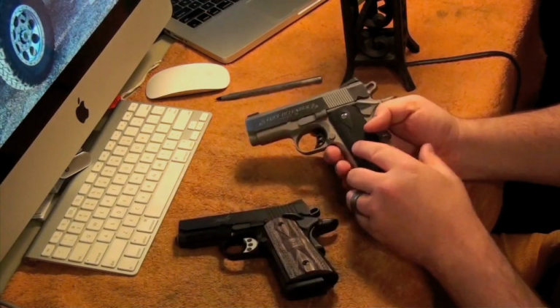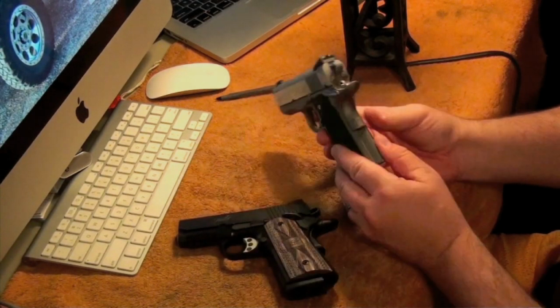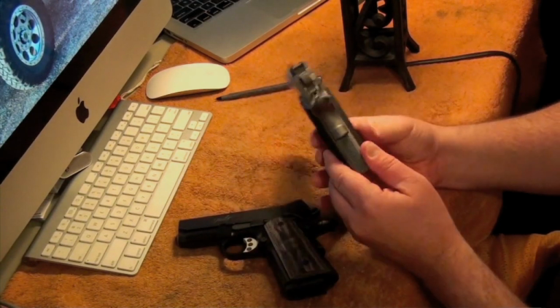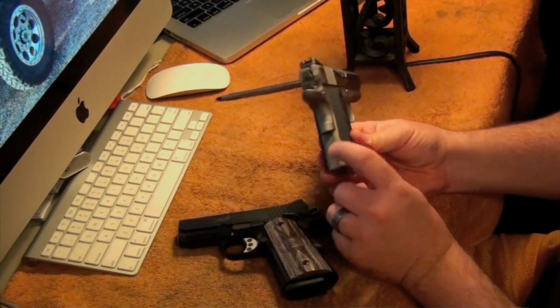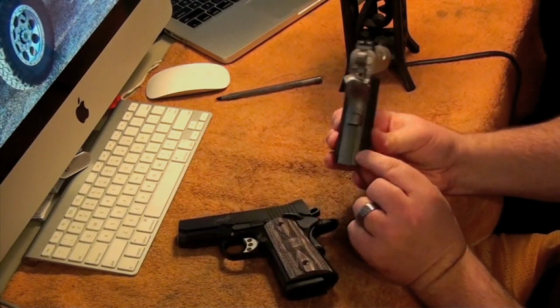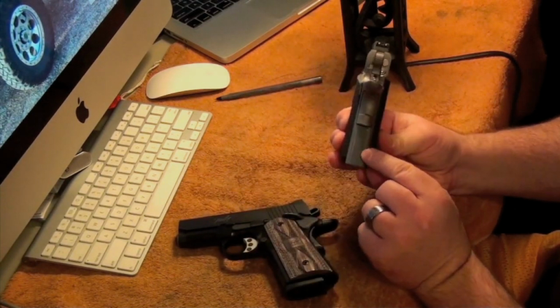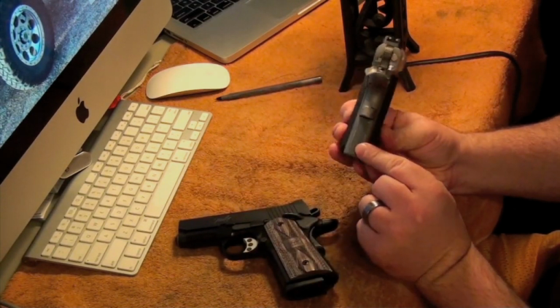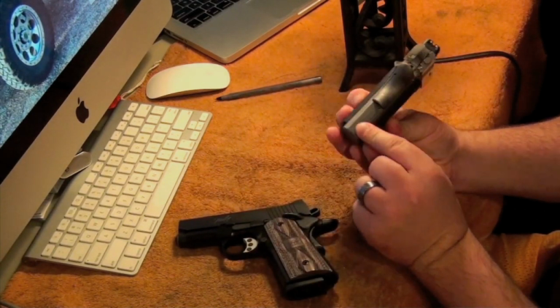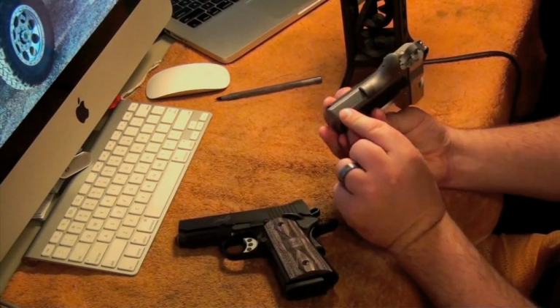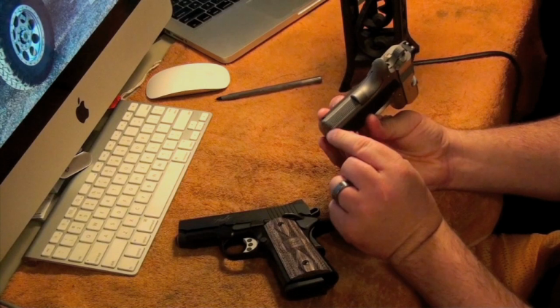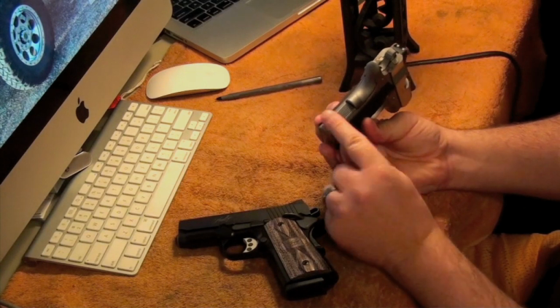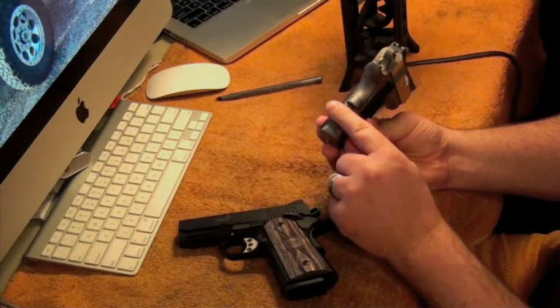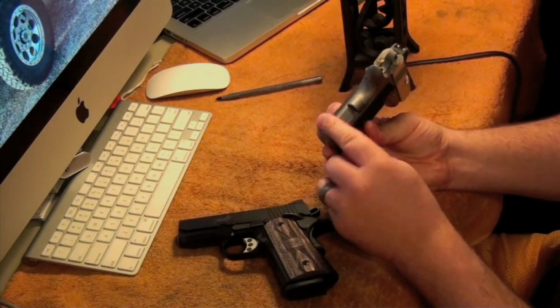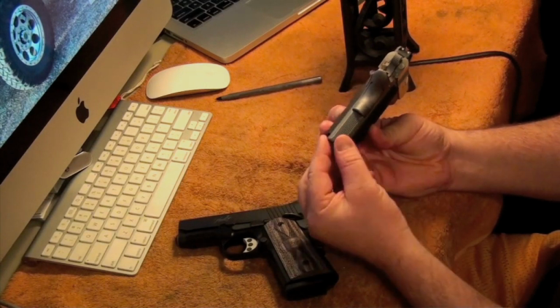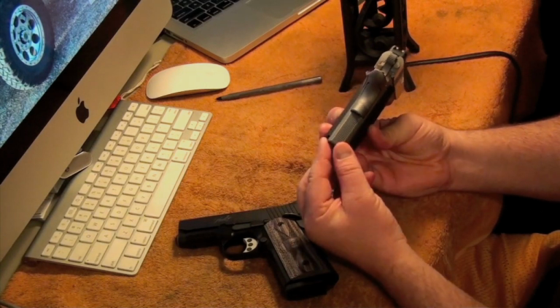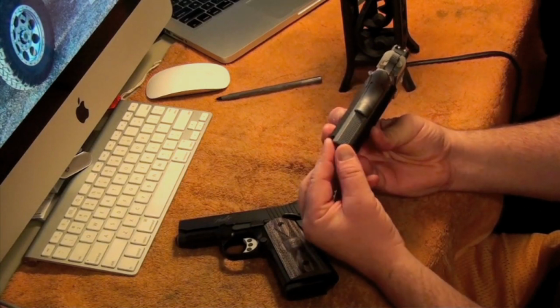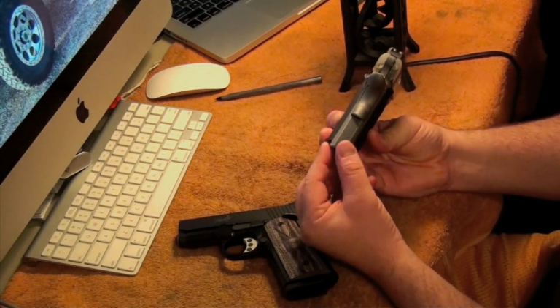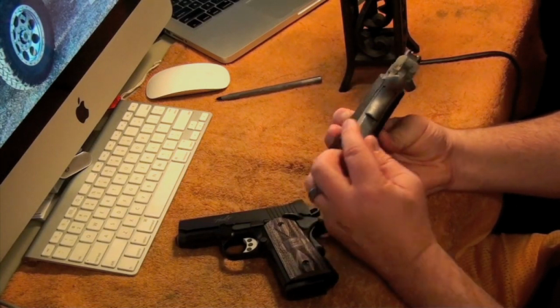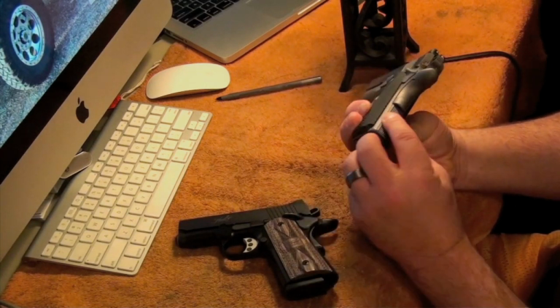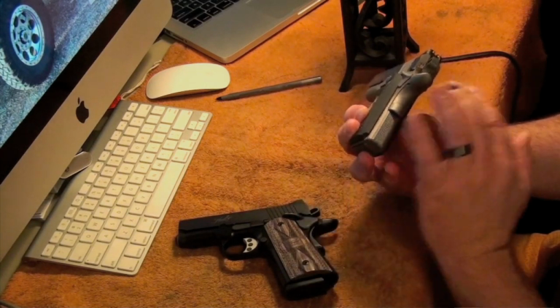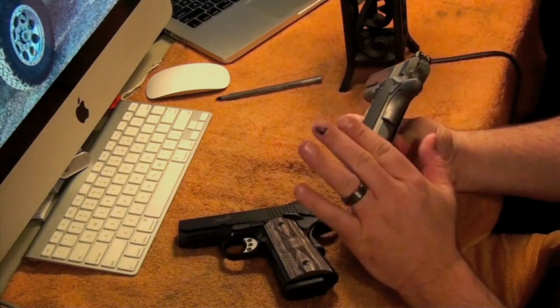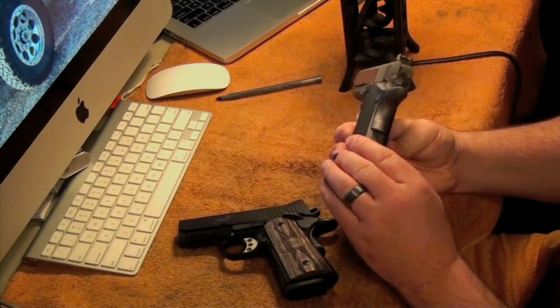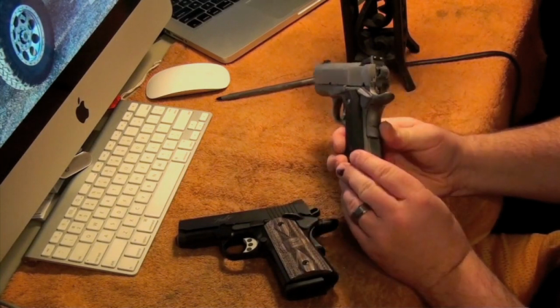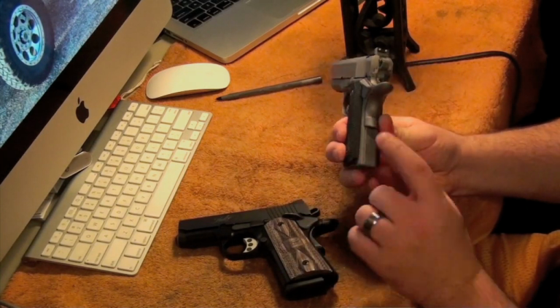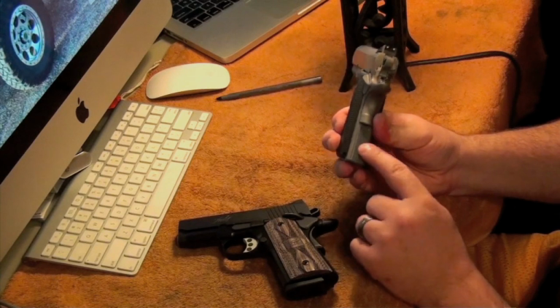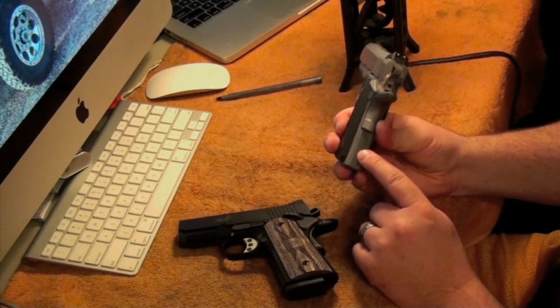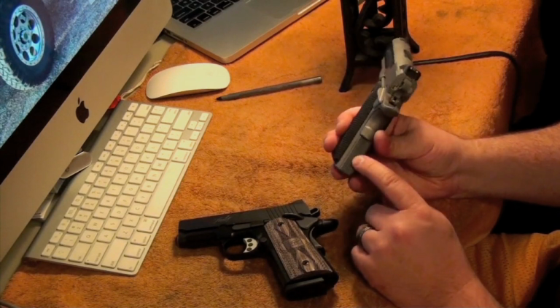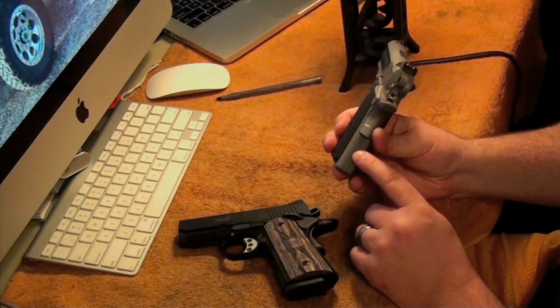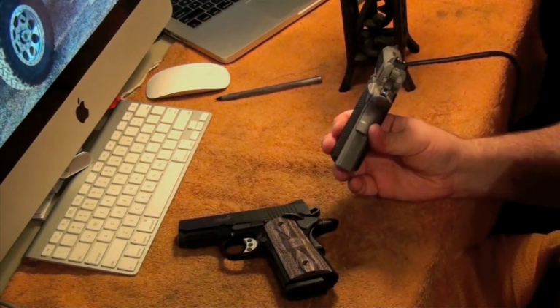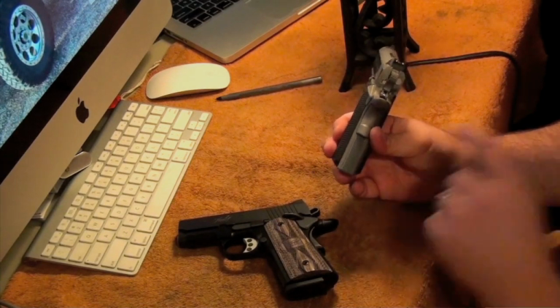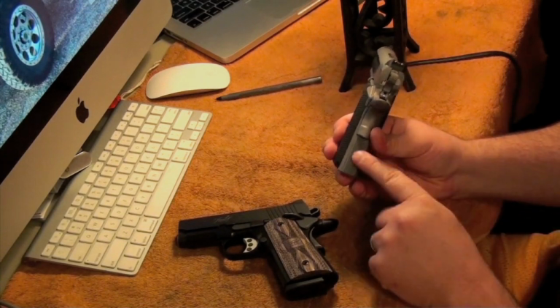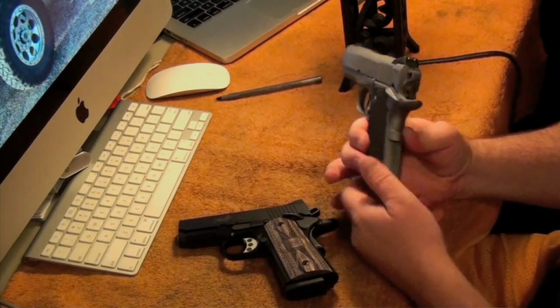This Colt has the plastic mainspring housing that is pretty notorious on all the new Colts coming out, which I hate. I've got an aluminum one coming from VZ Grips right now.